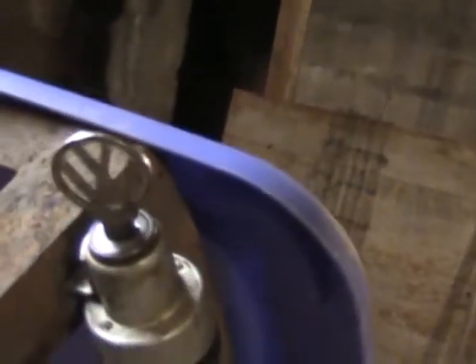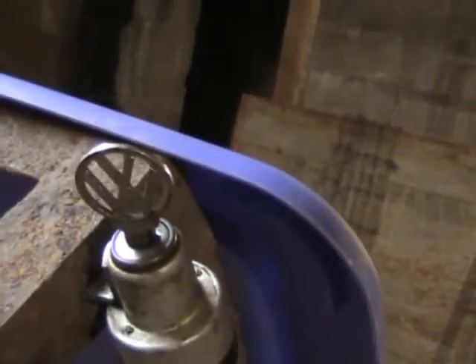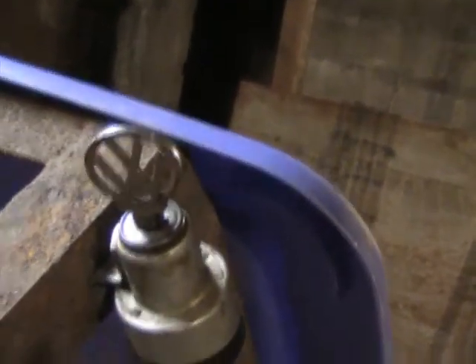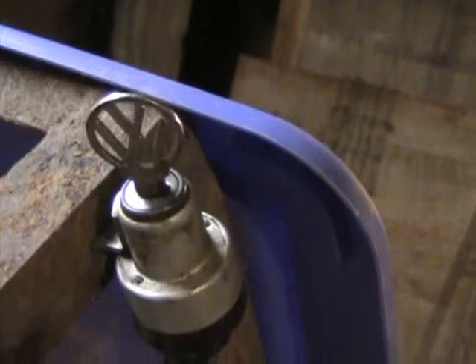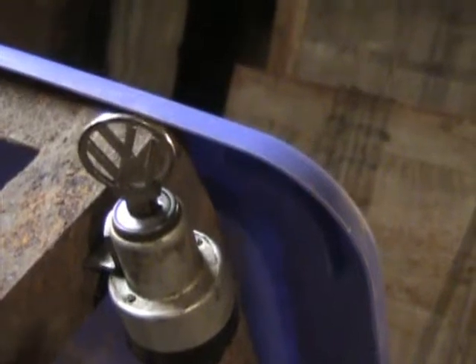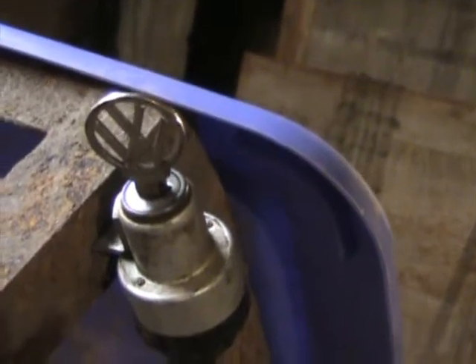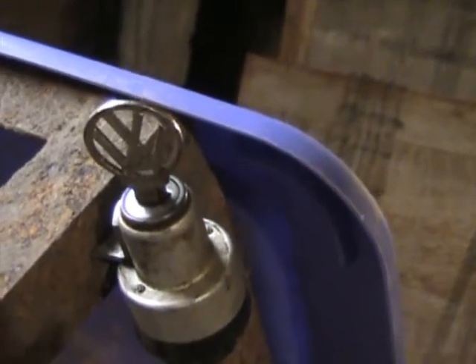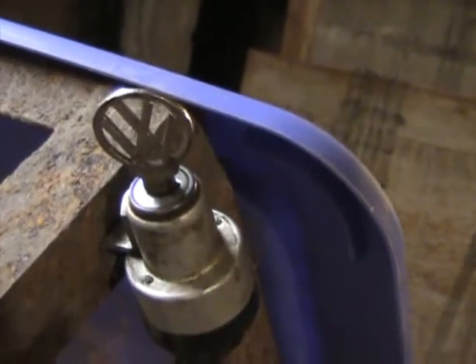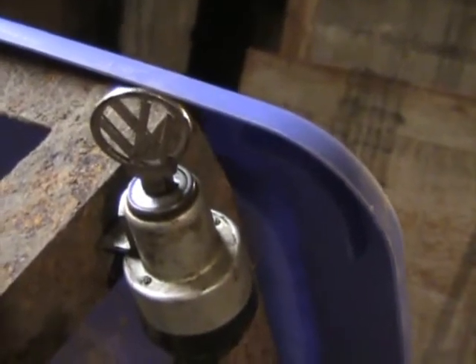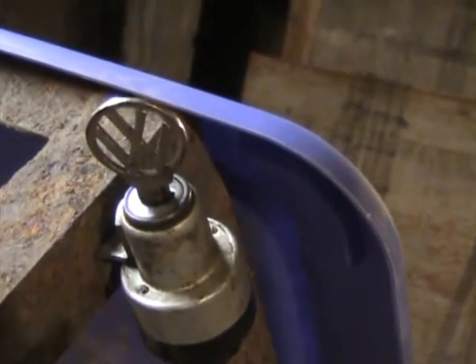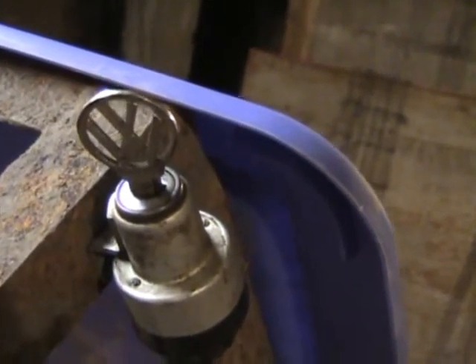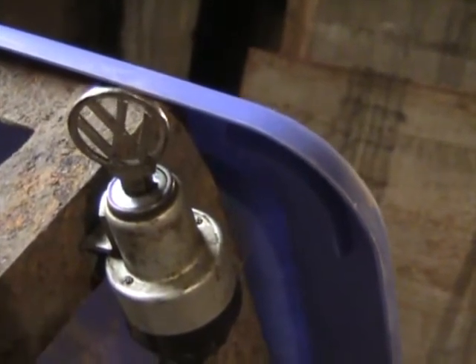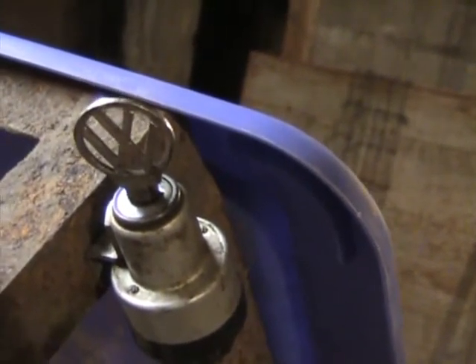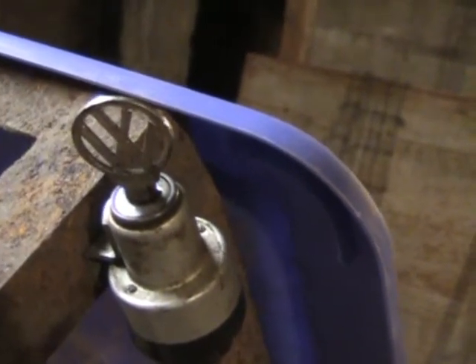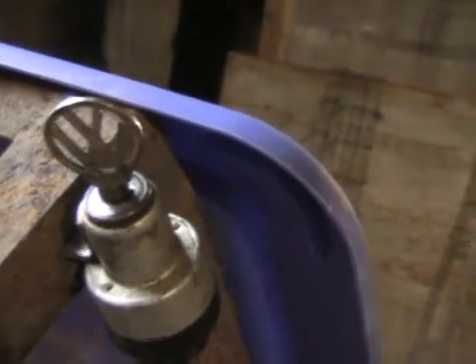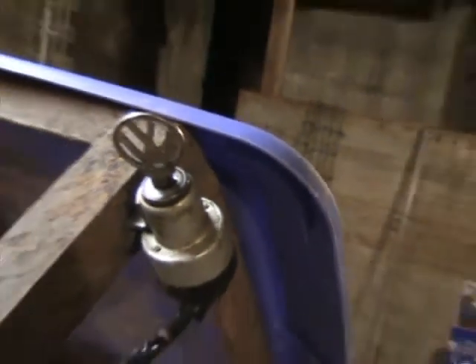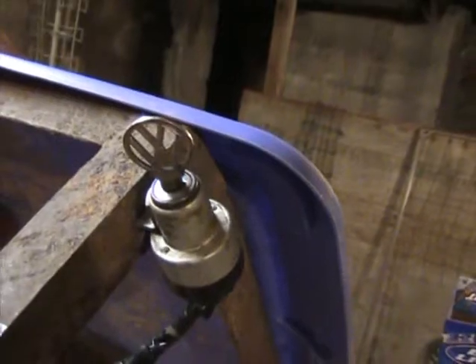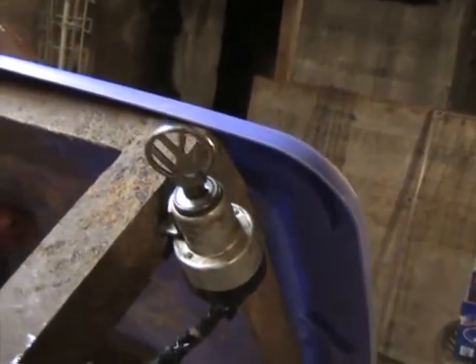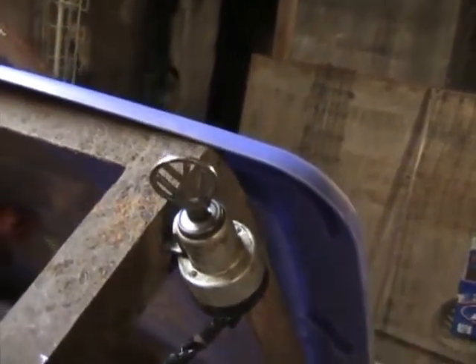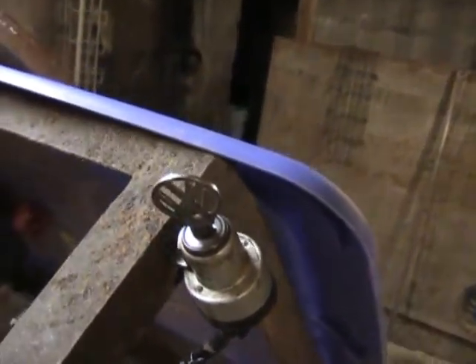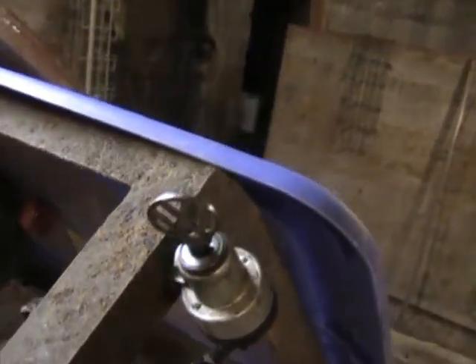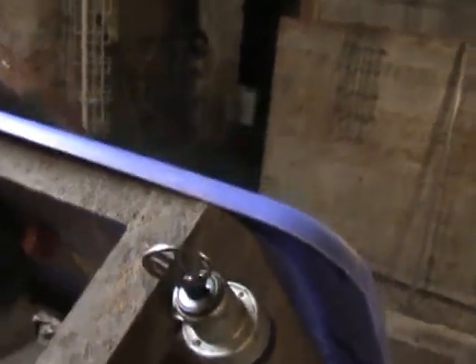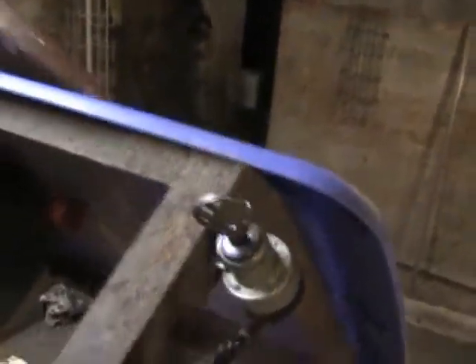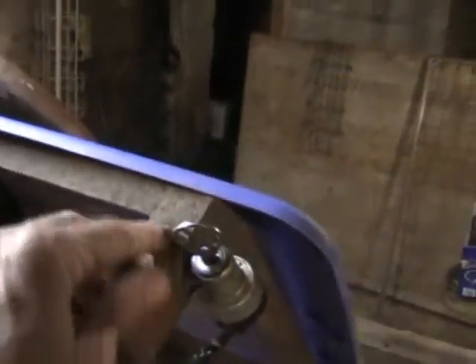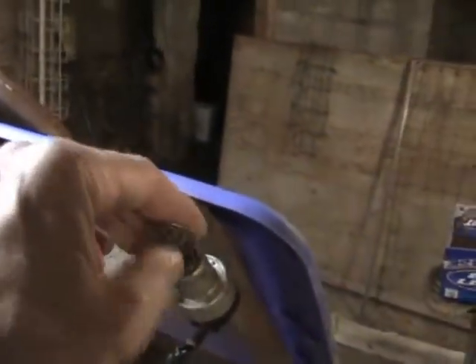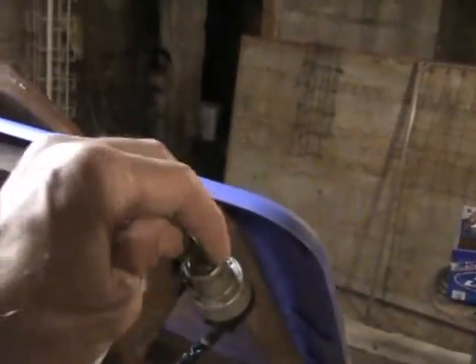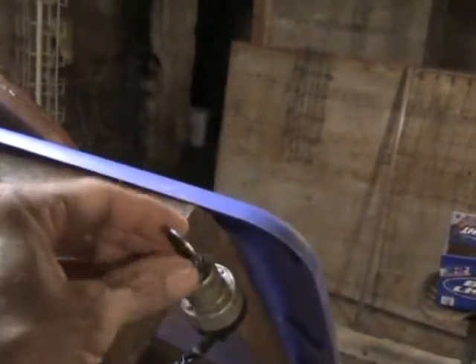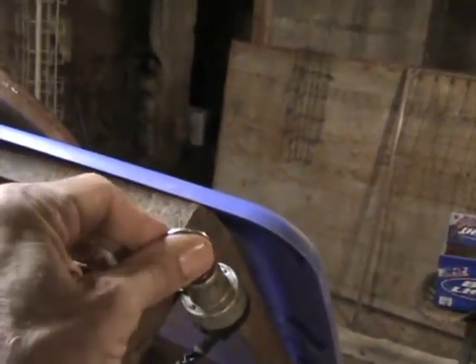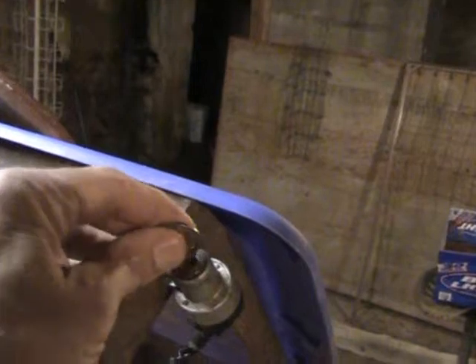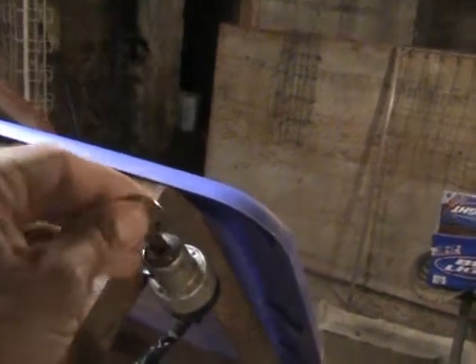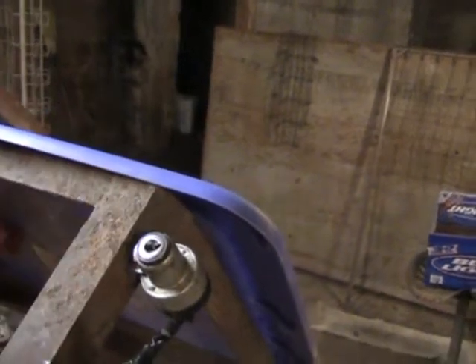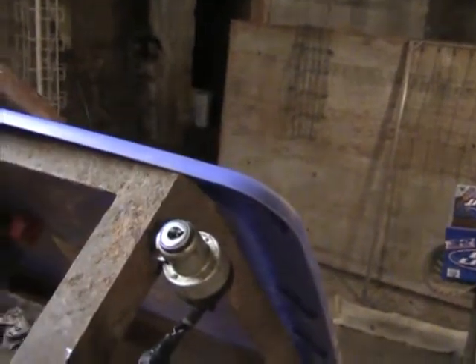Recognize that anybody? That is an ignition switch out of my 1958 VW Microbus and it's lockable. Turn it on, turn it off, take the key out.